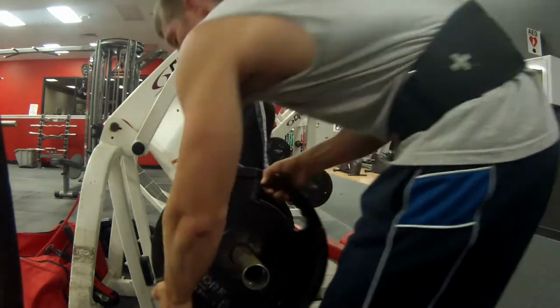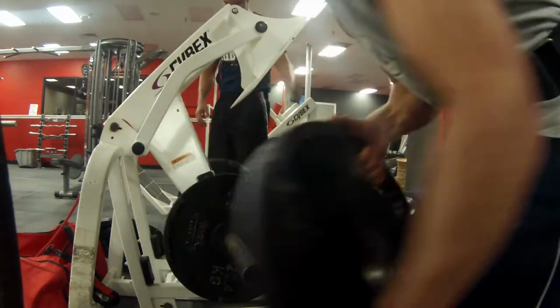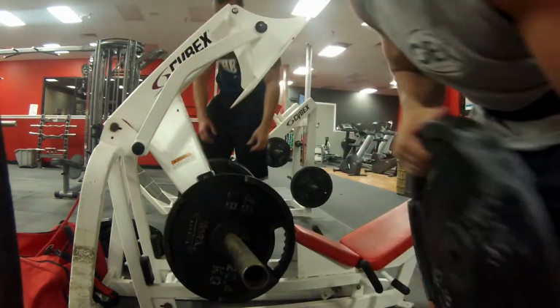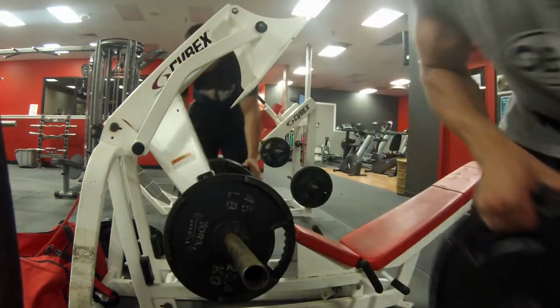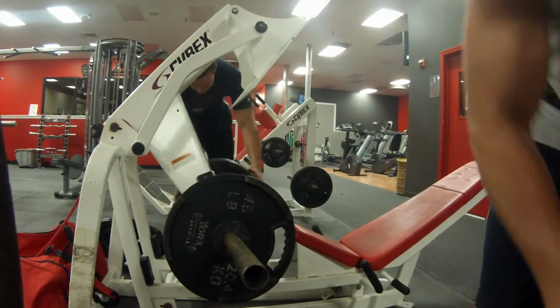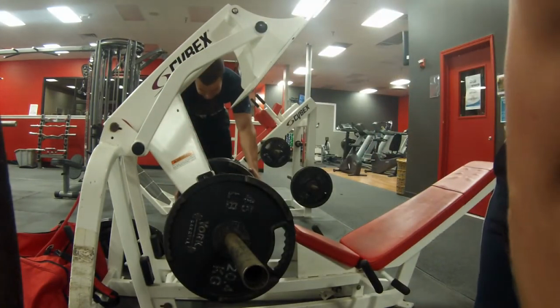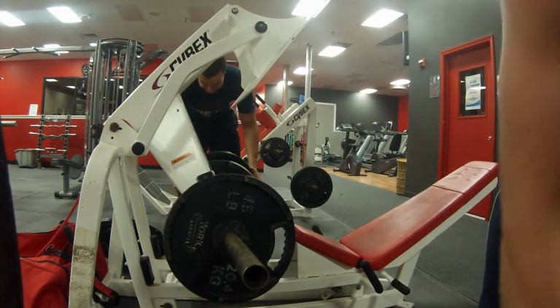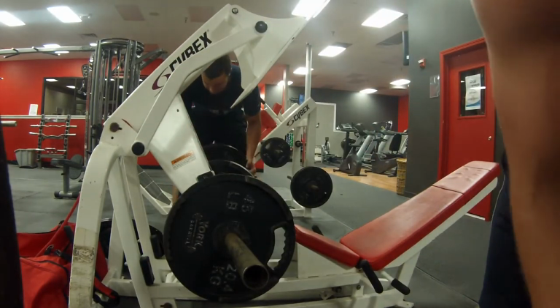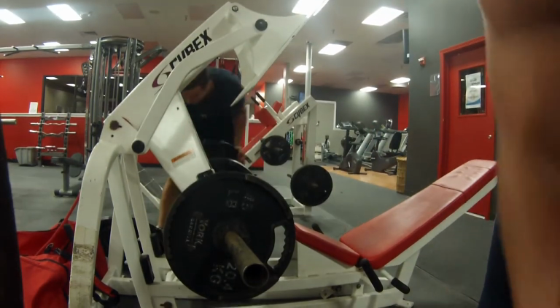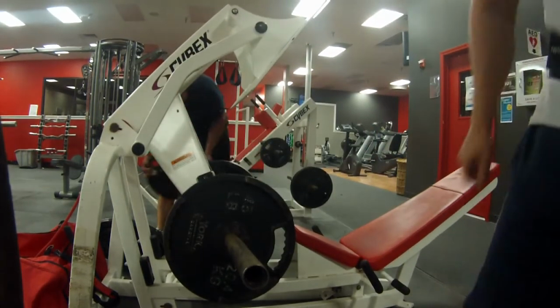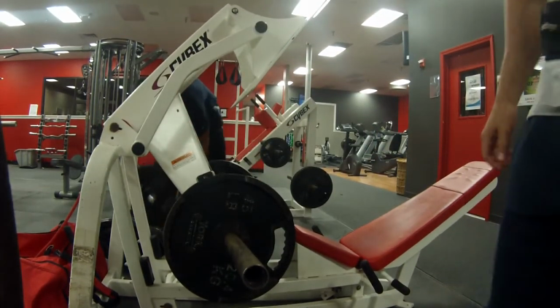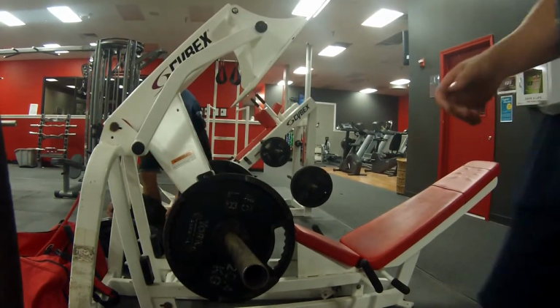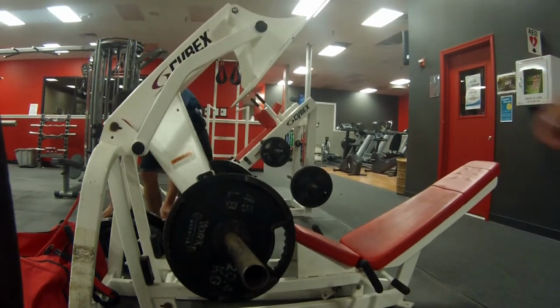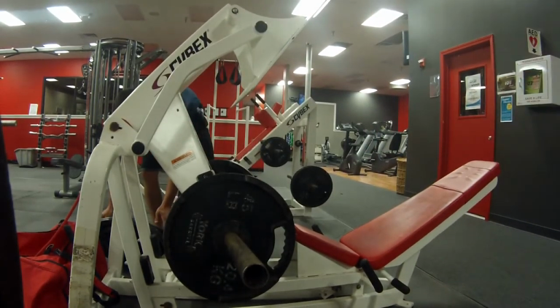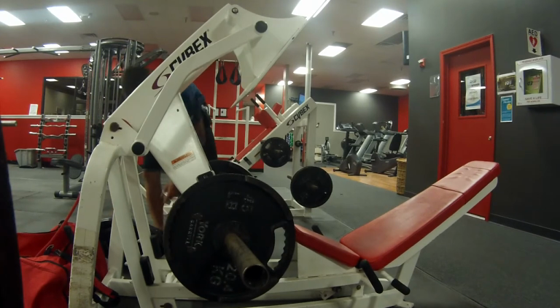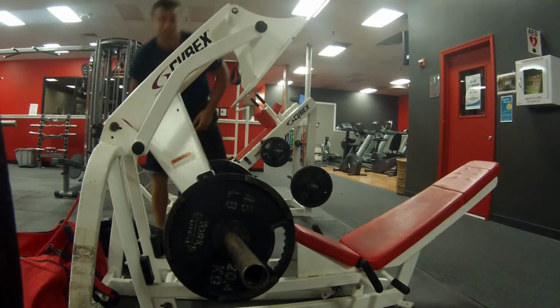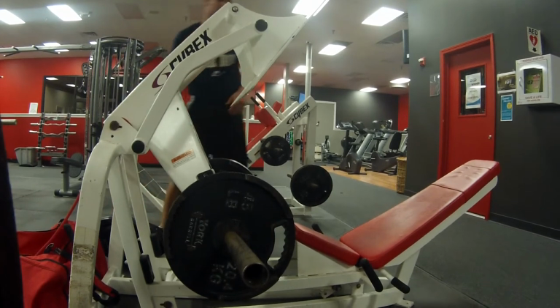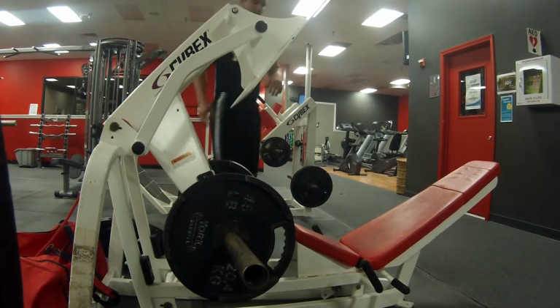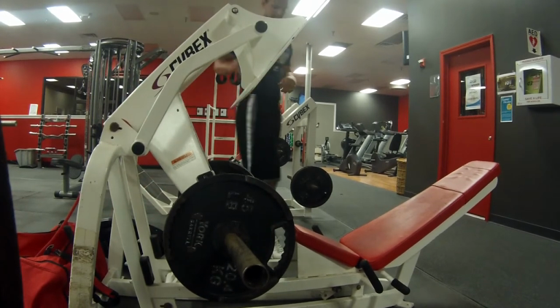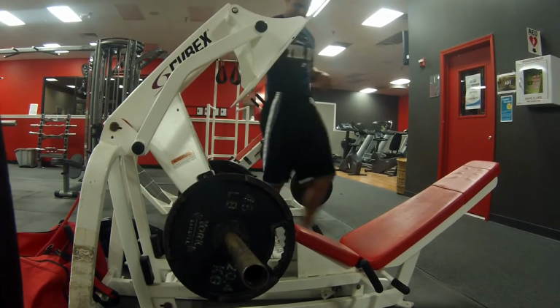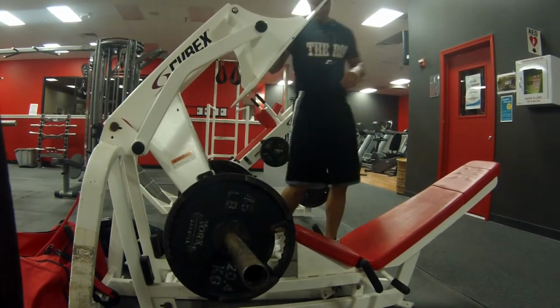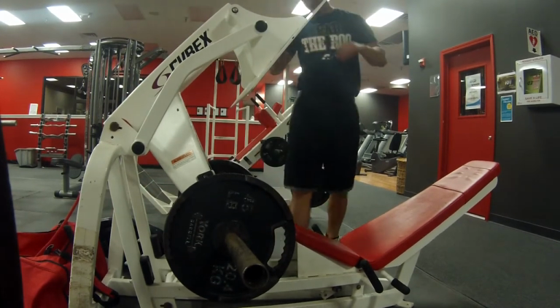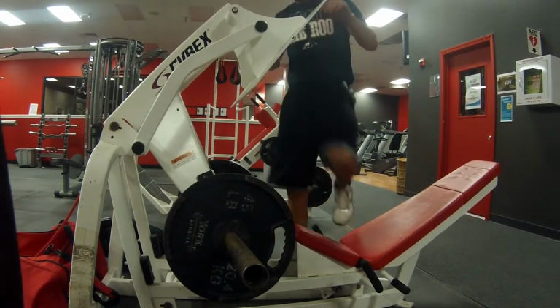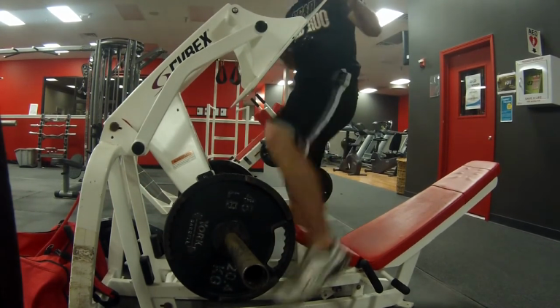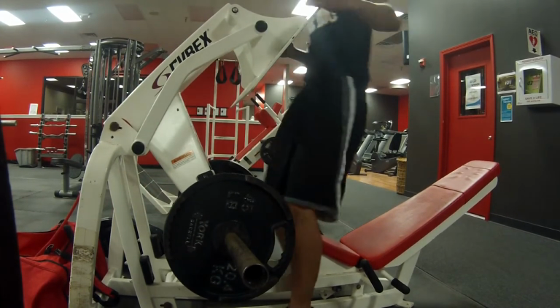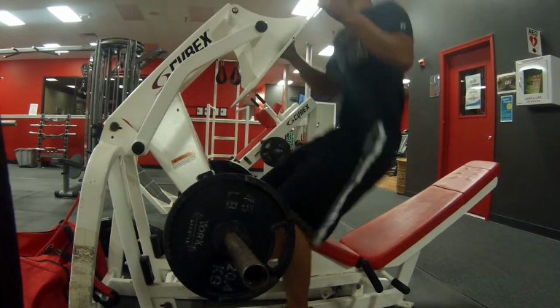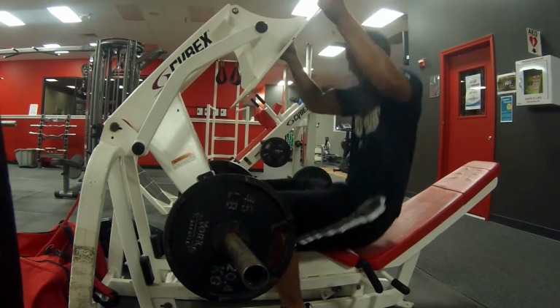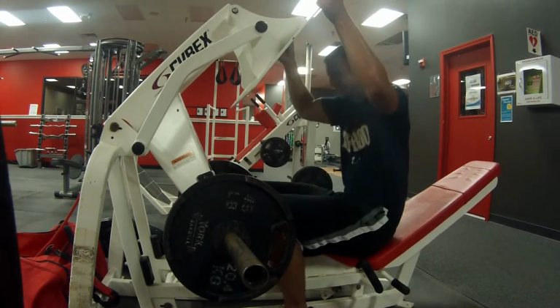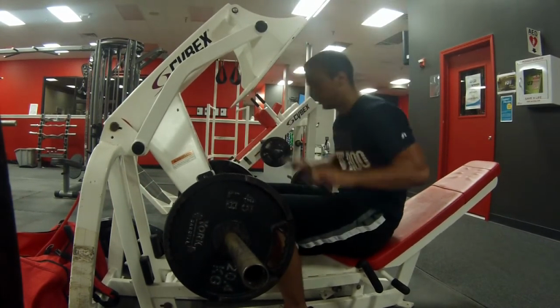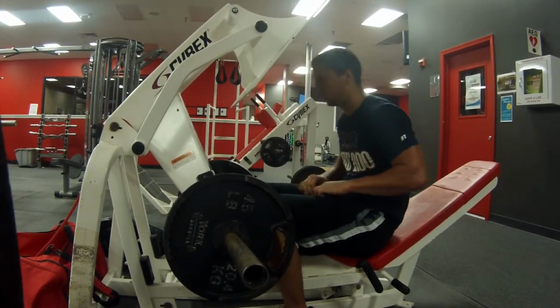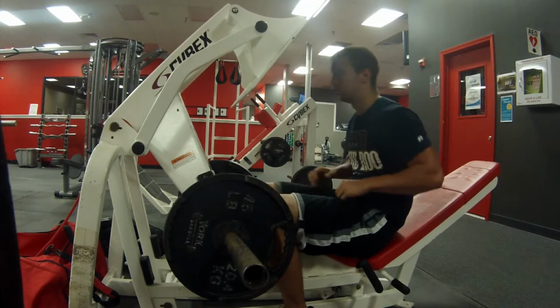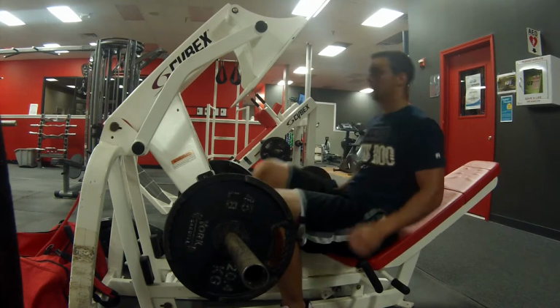This is the ninth set with eight reps each, so we're going for 72 total reps on this superset. We ain't playing. We ain't come here to play at school.